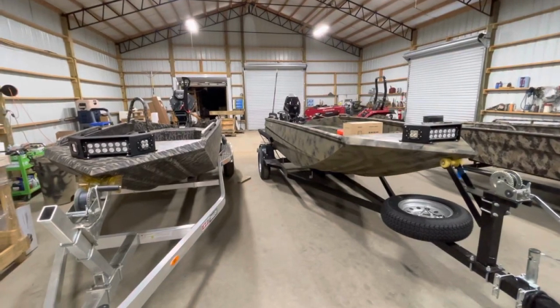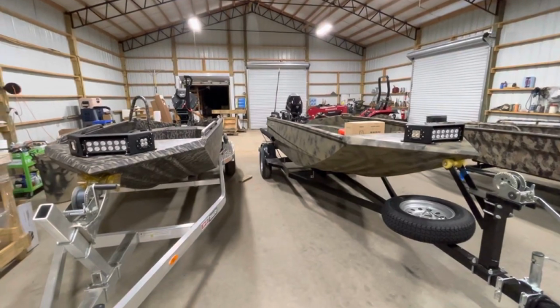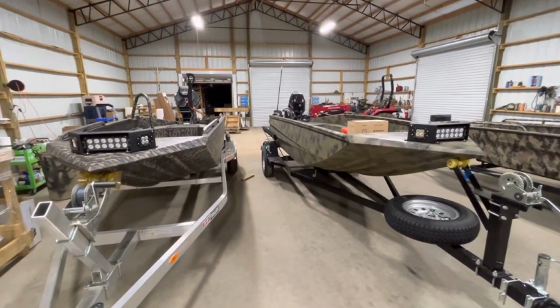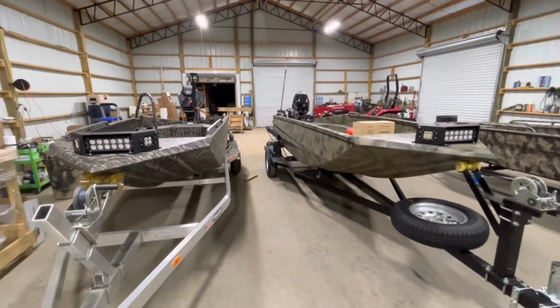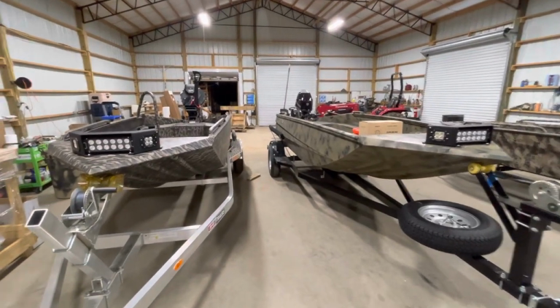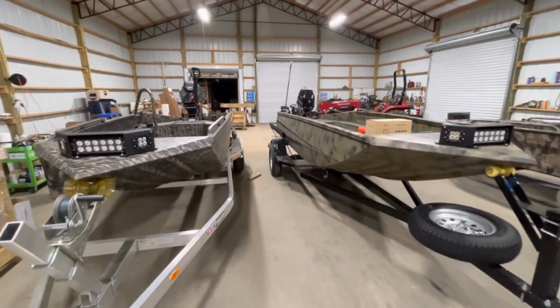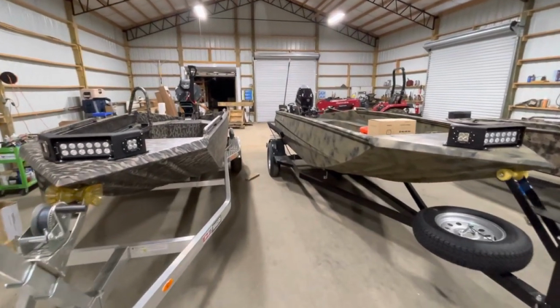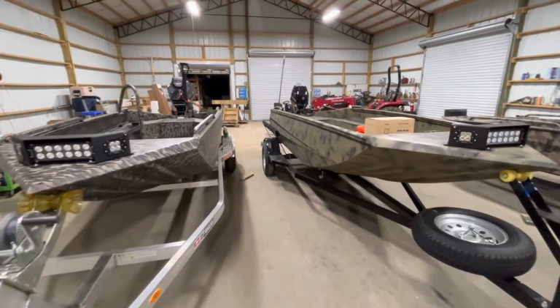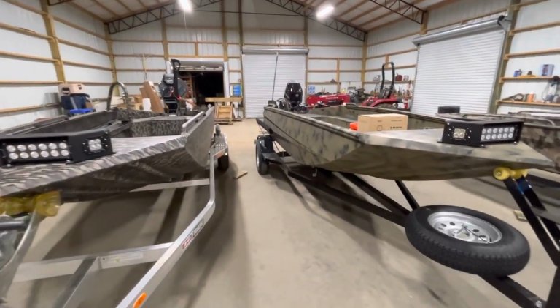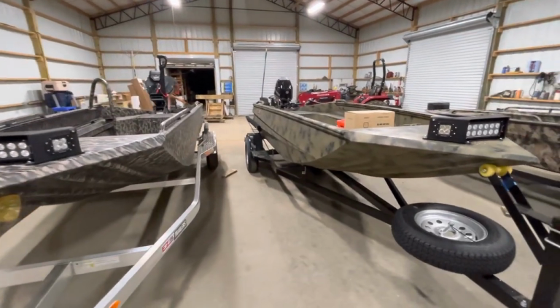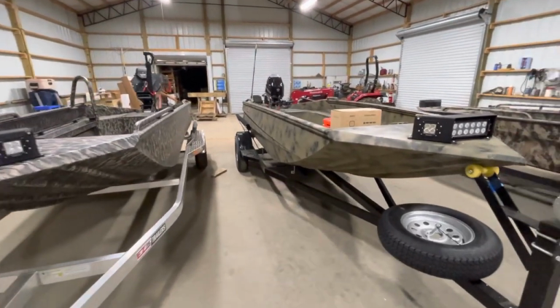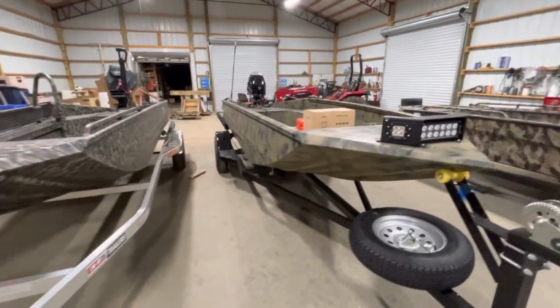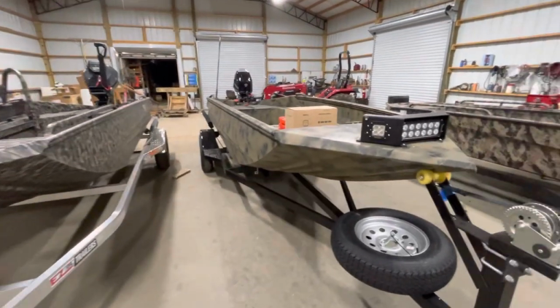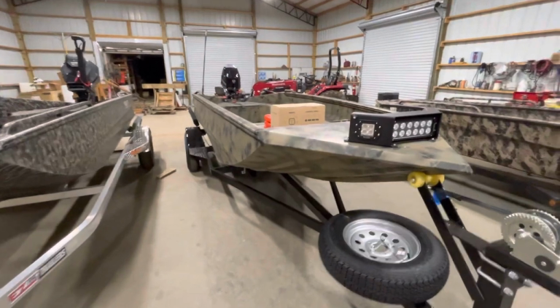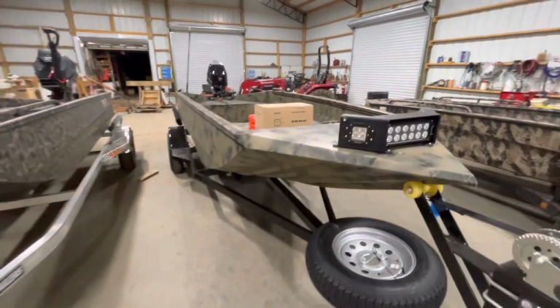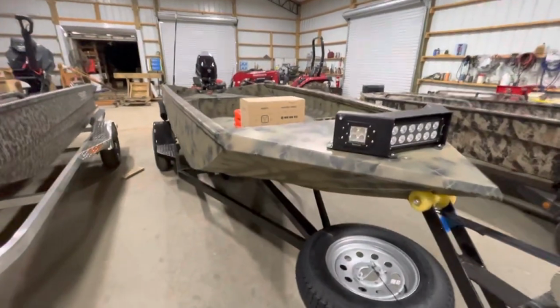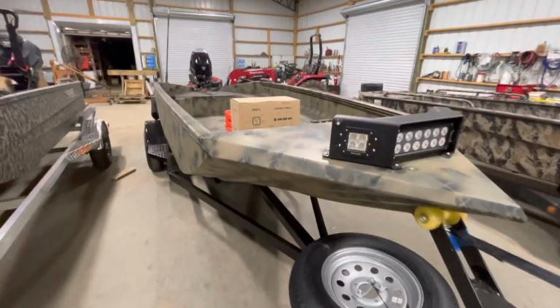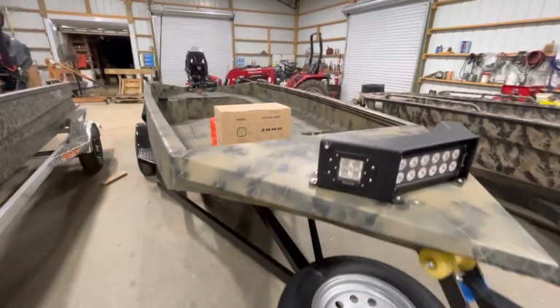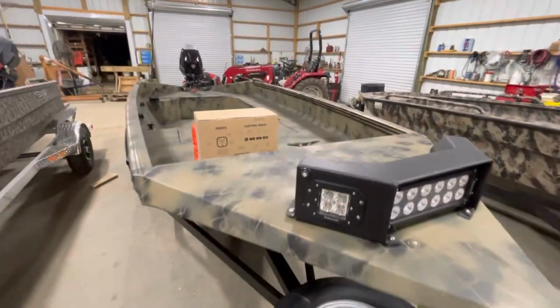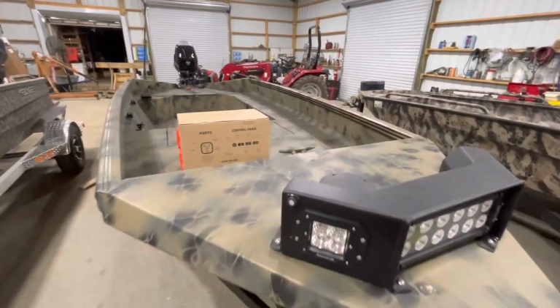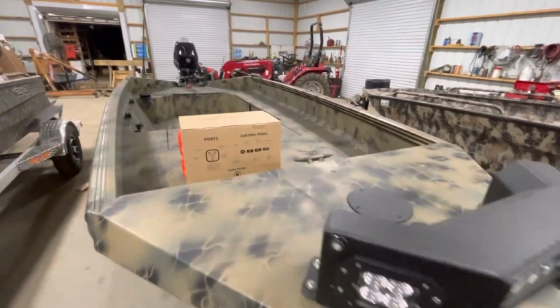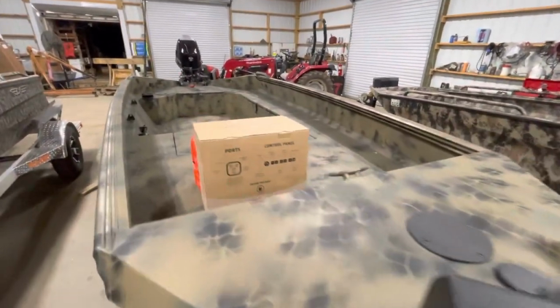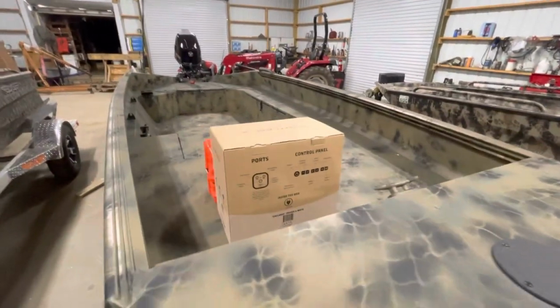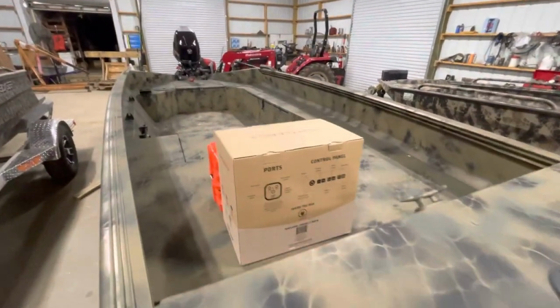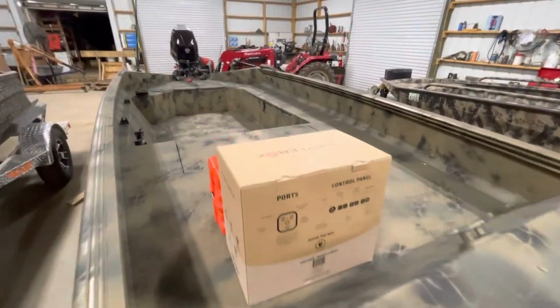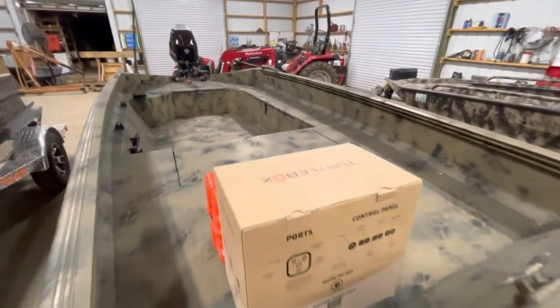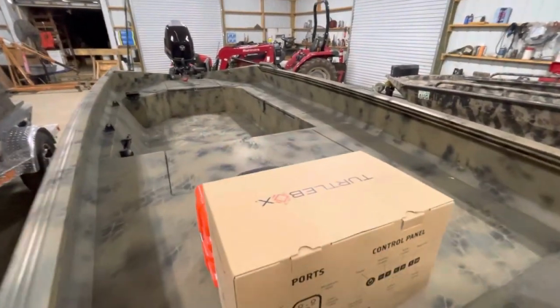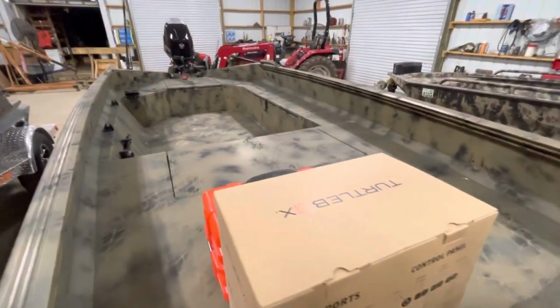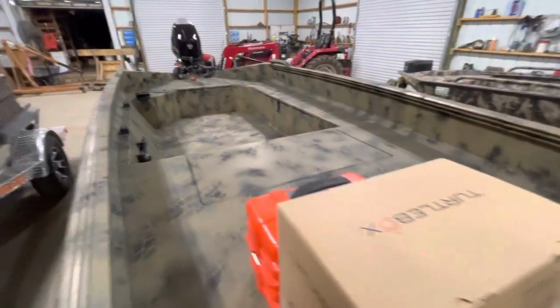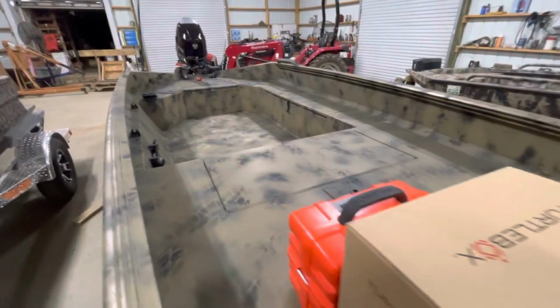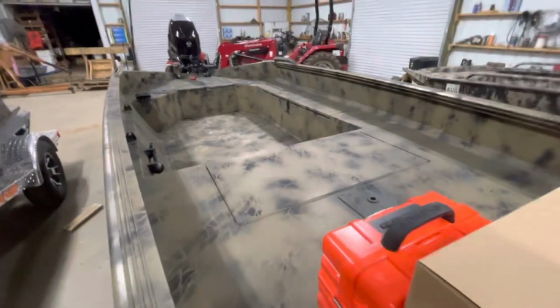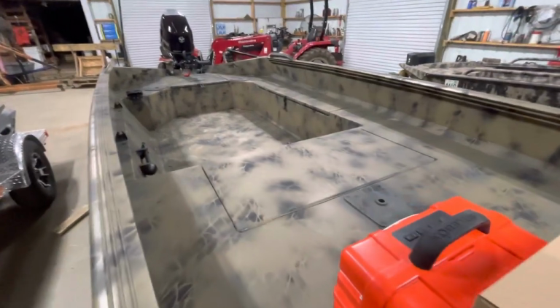Got a couple Edge 653 Diamondbacks here. These boats are both heading out the door today. Each of these have the mid-deck — this is probably the most common build.